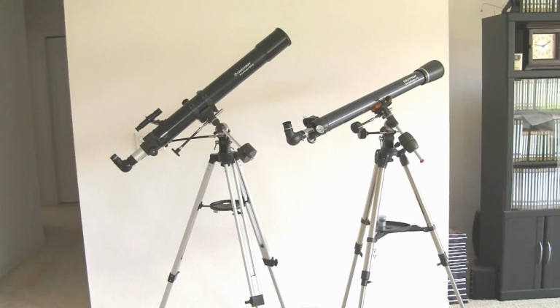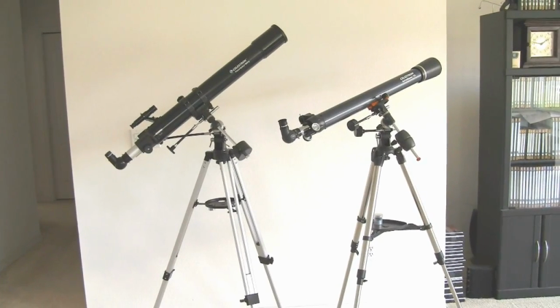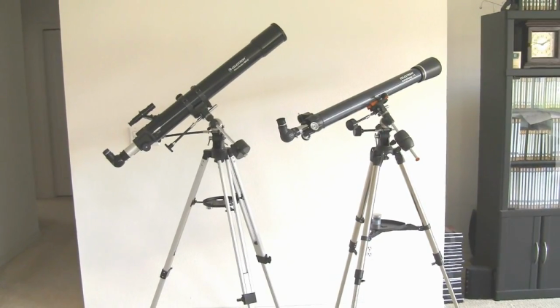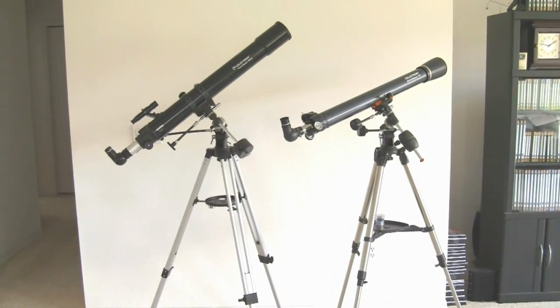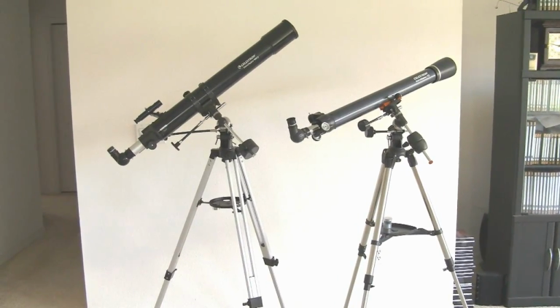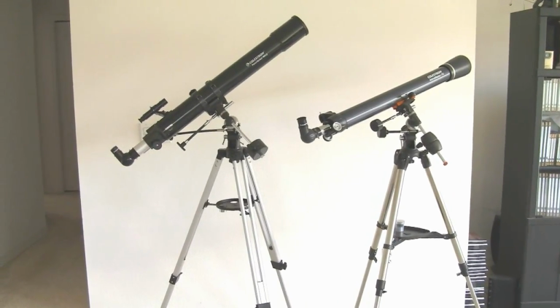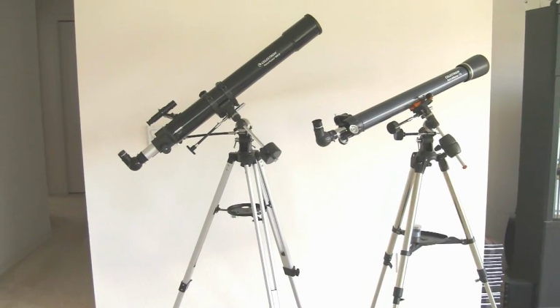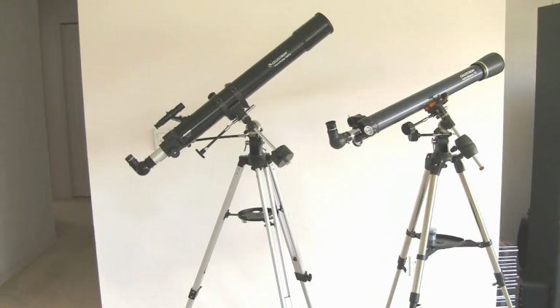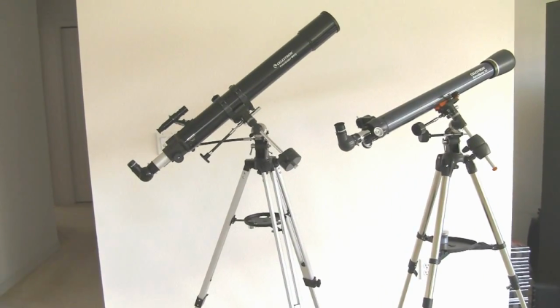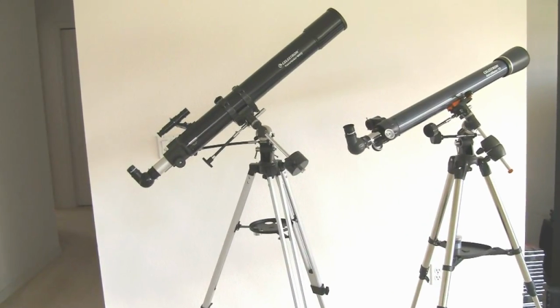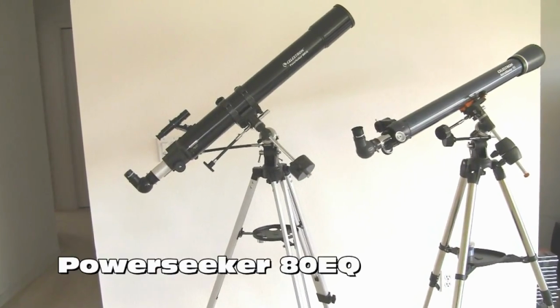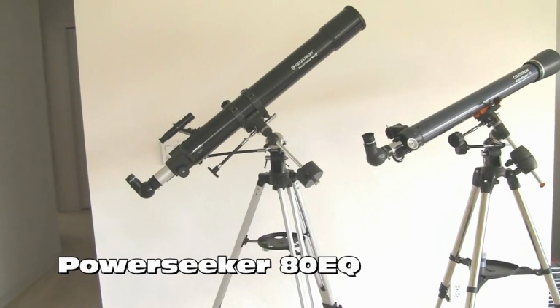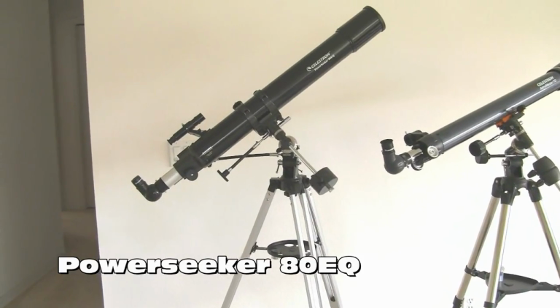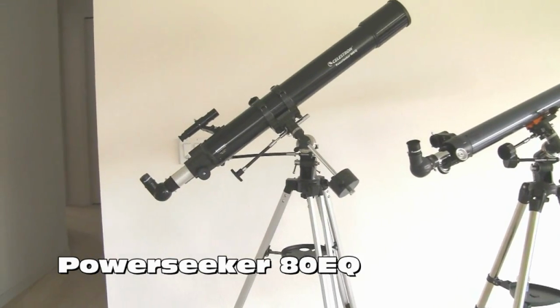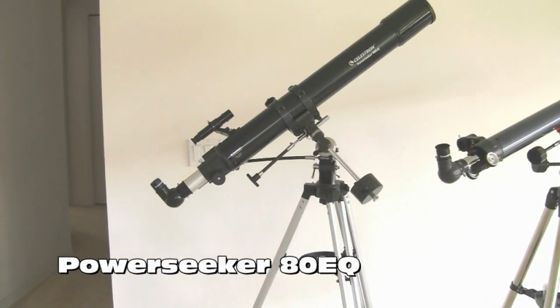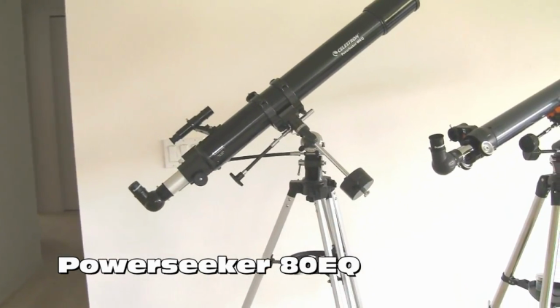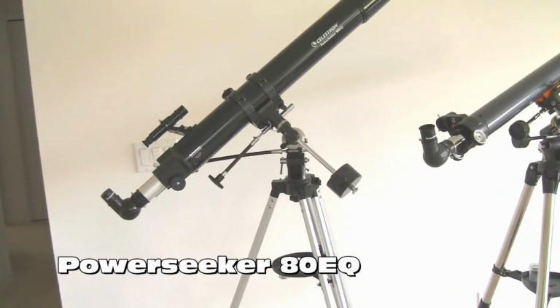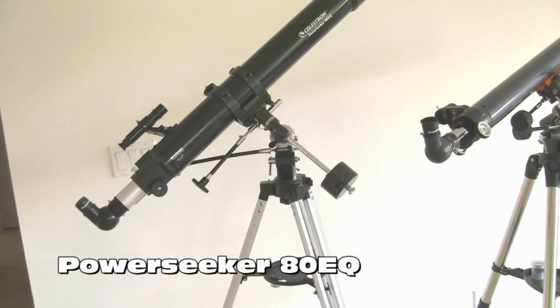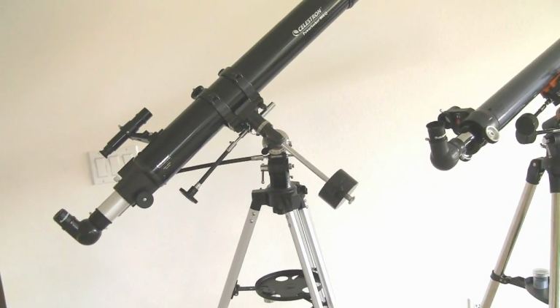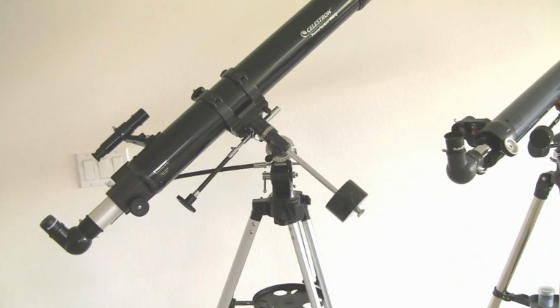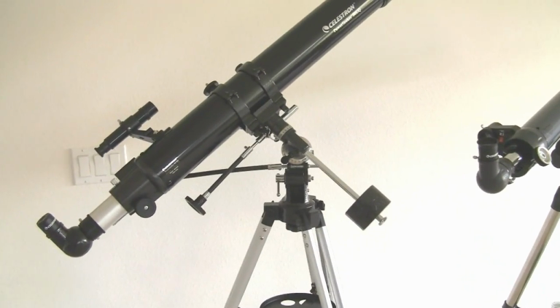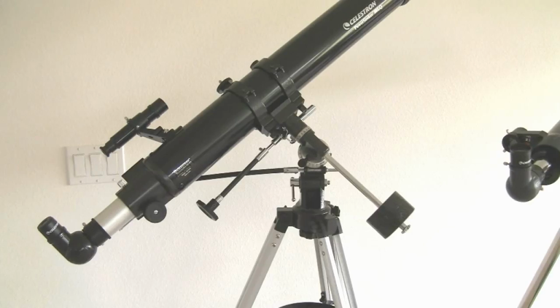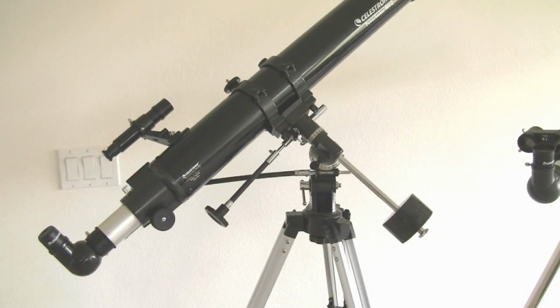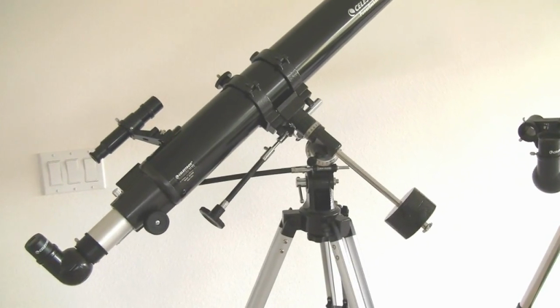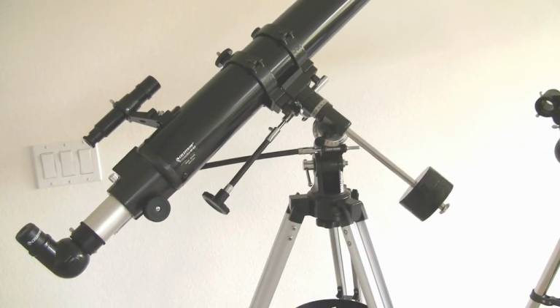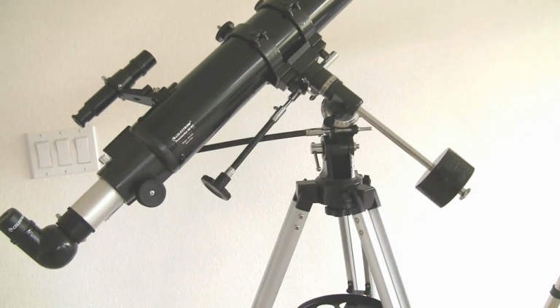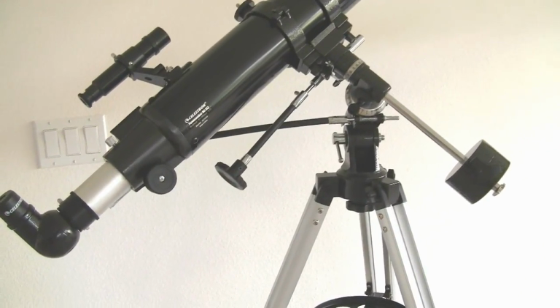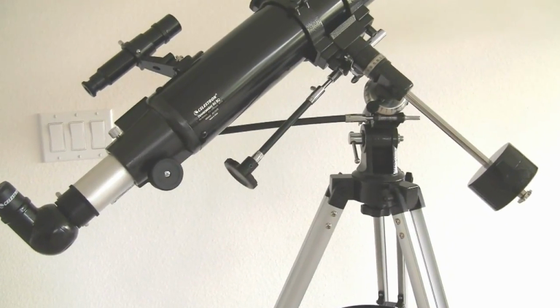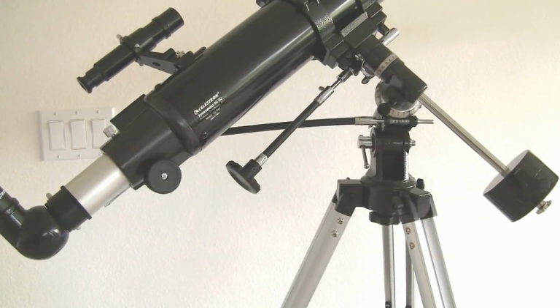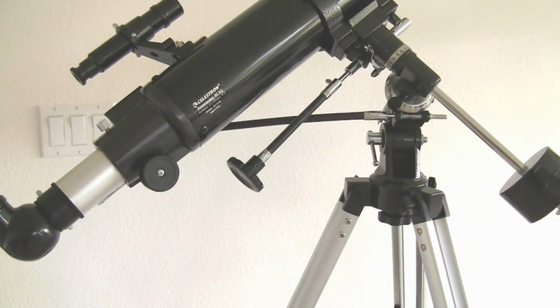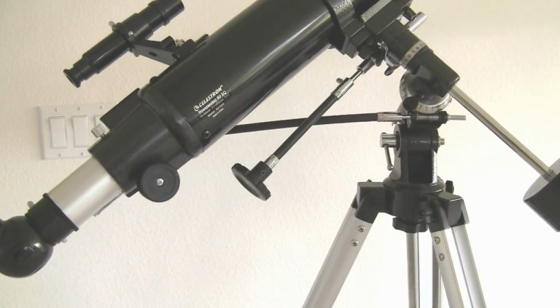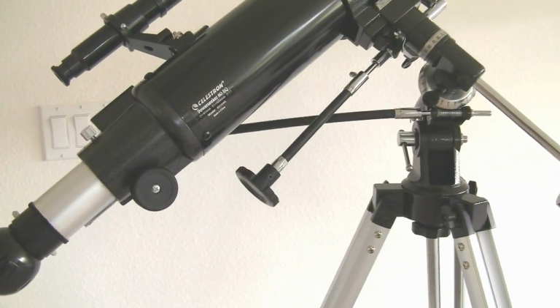If you're looking for a nice beginner telescope for under $200, I'd recommend a refractor telescope with an equatorial mount. I have two such telescopes here, both by Celestron. This first one is the PowerSeeker 80EQ.